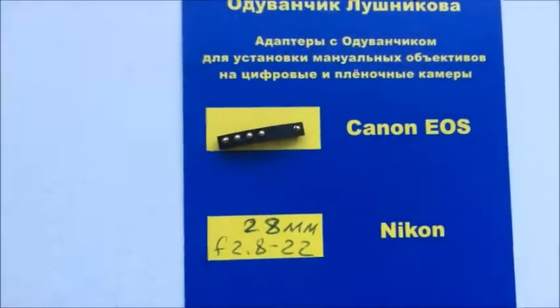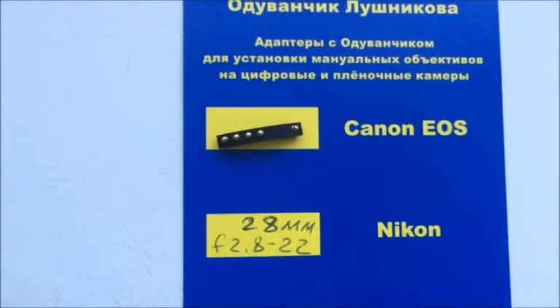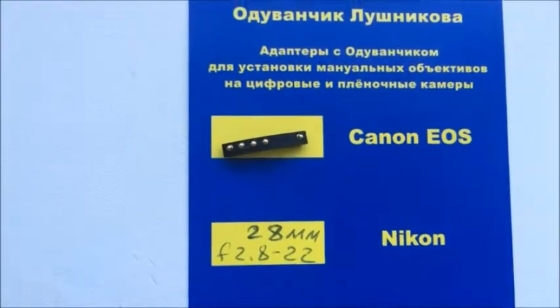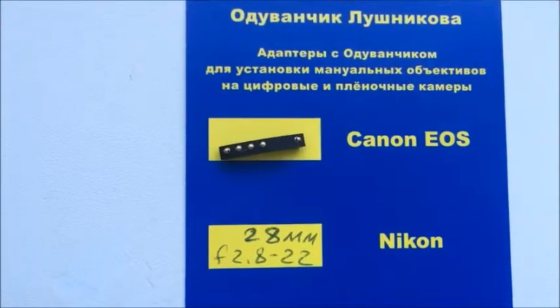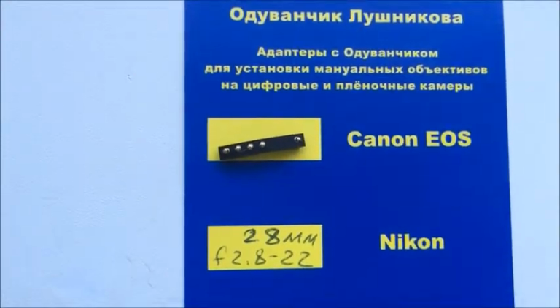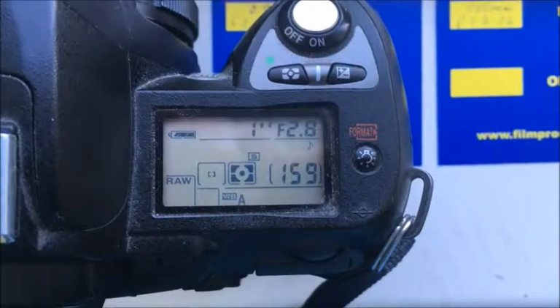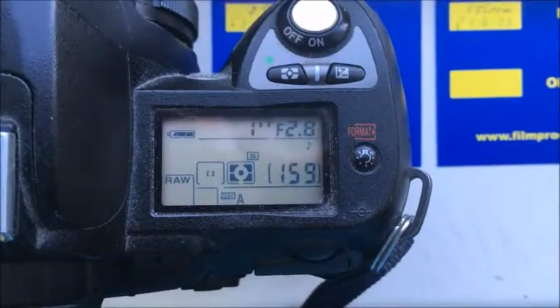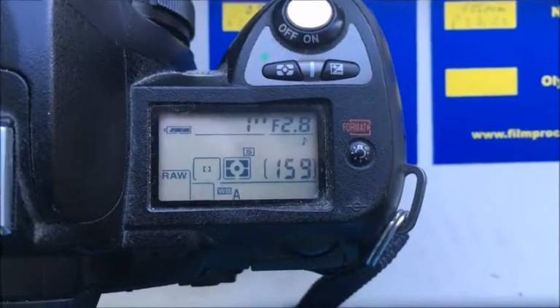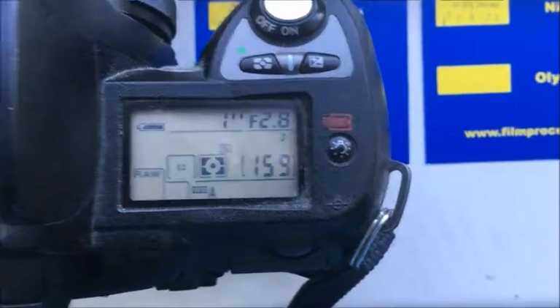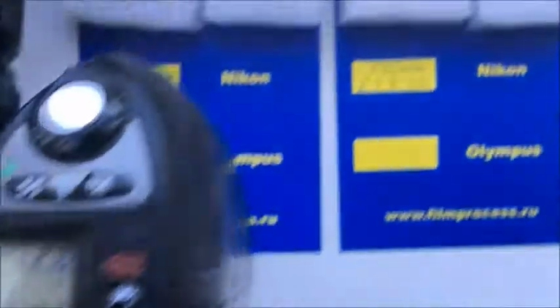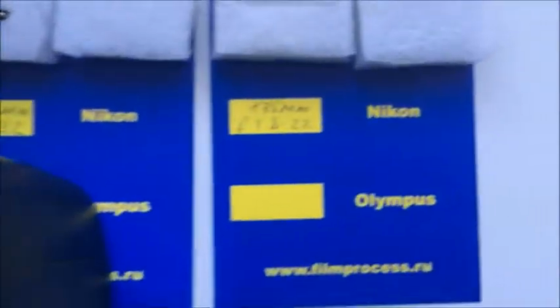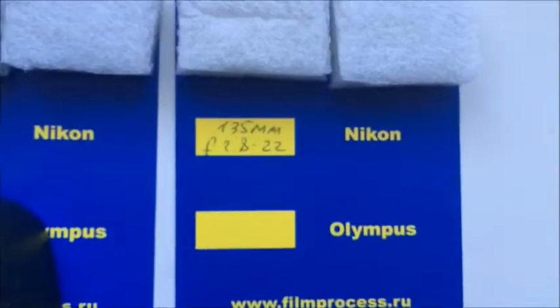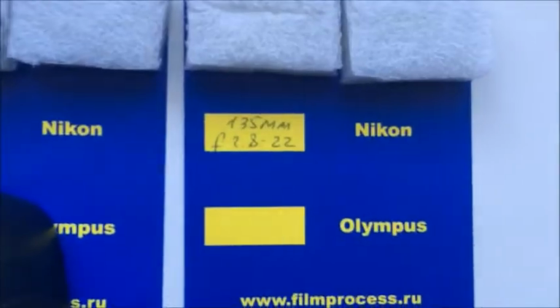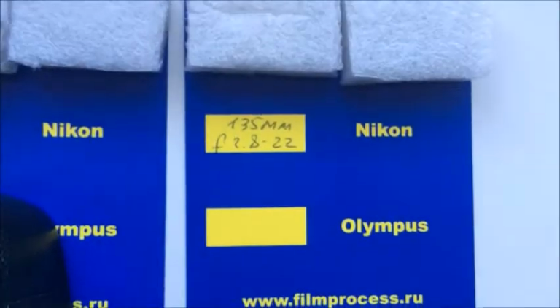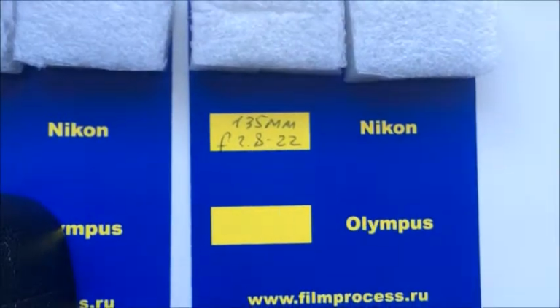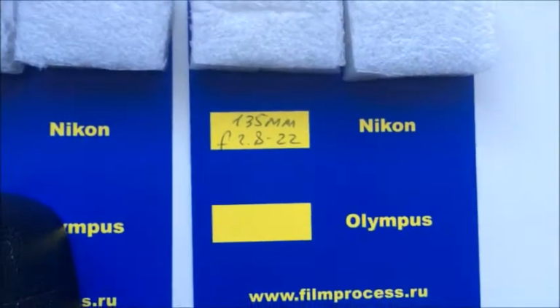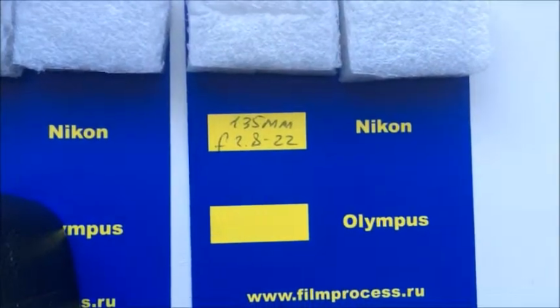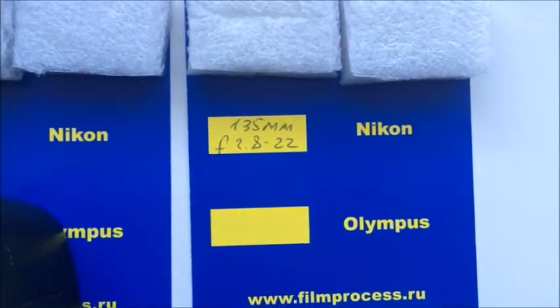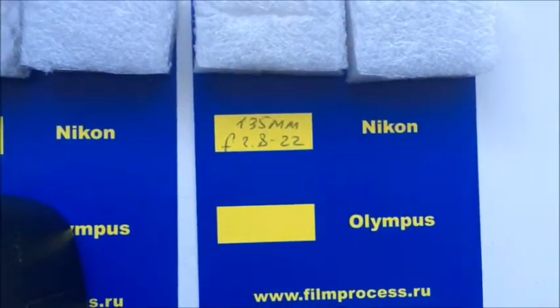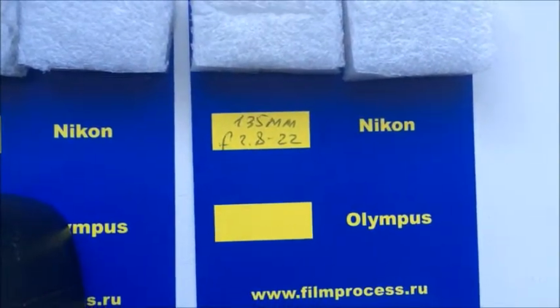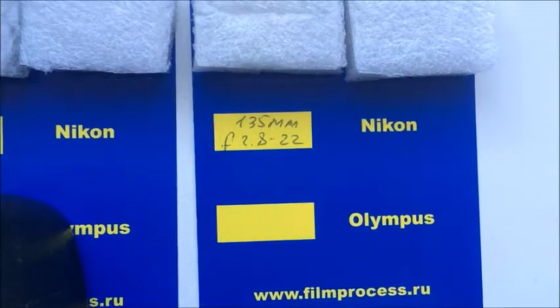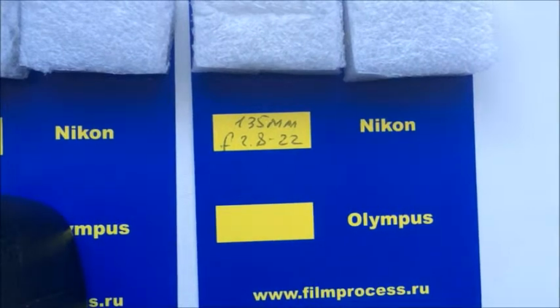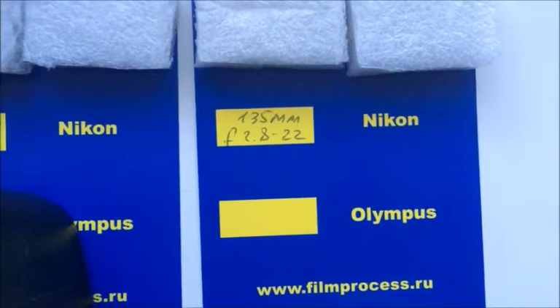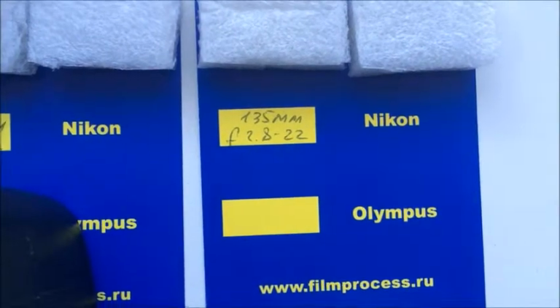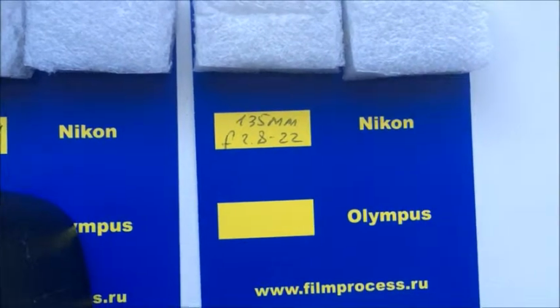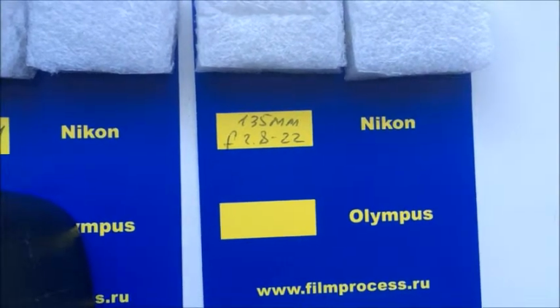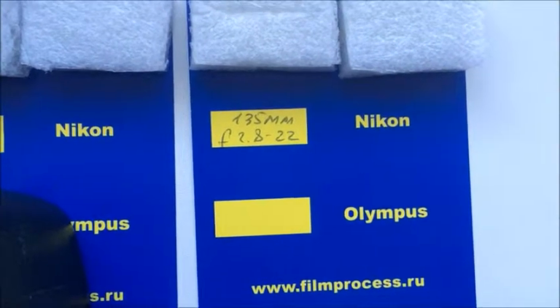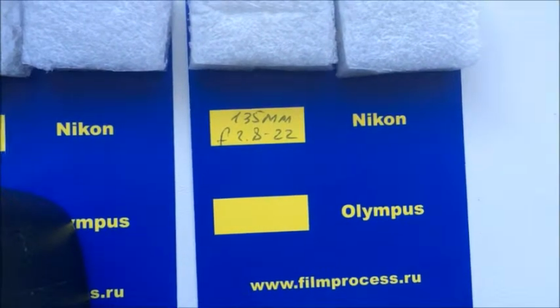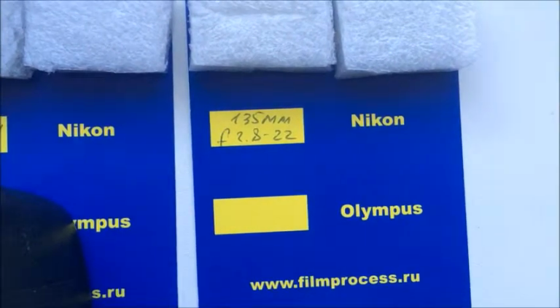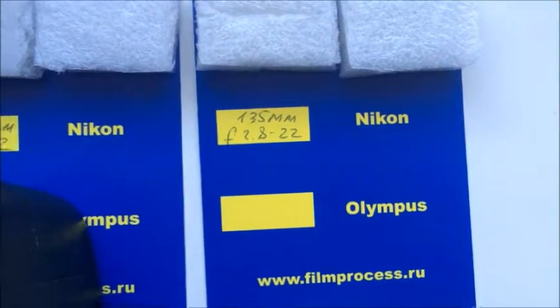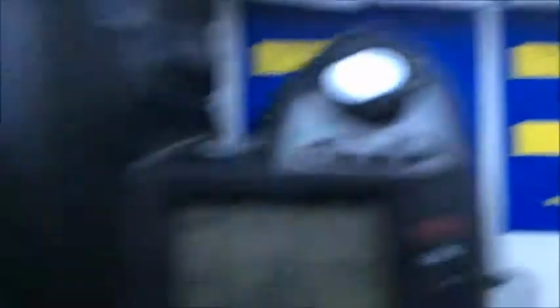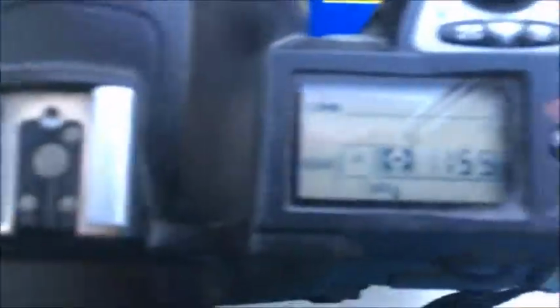The first chip. Chip number 2: focal length is 135mm, aperture range f/2.8 to f/22.